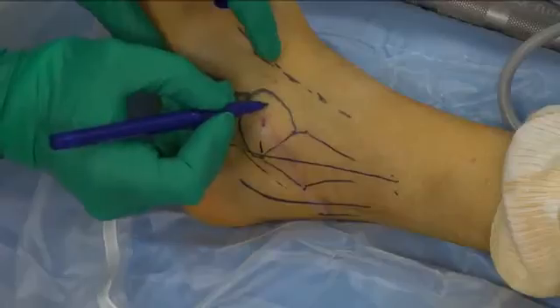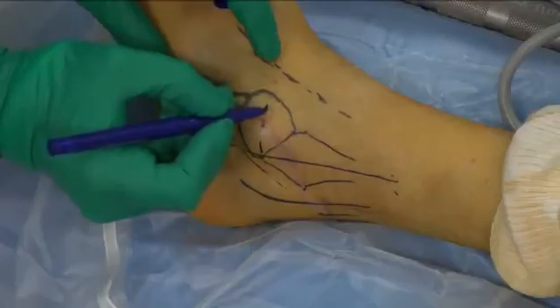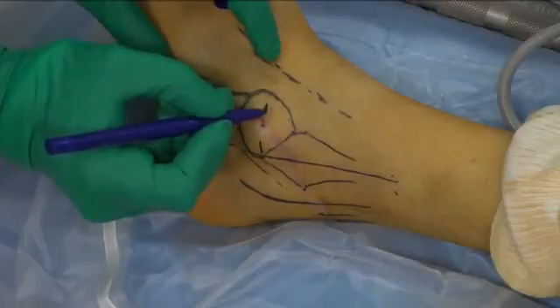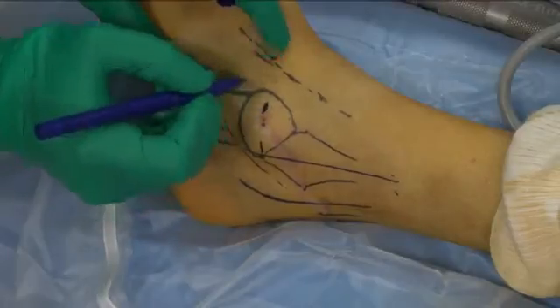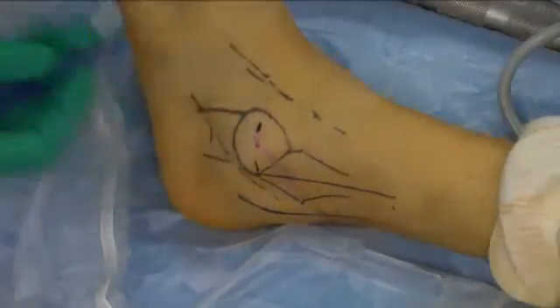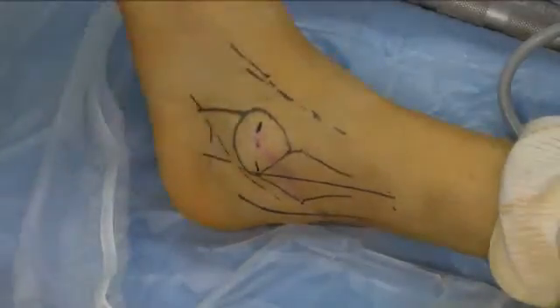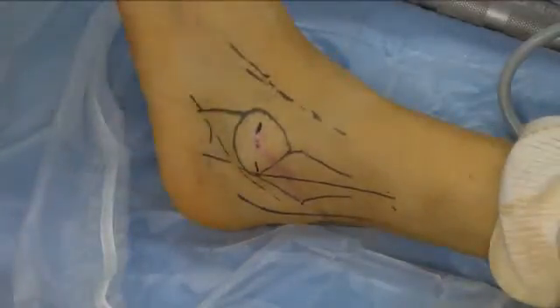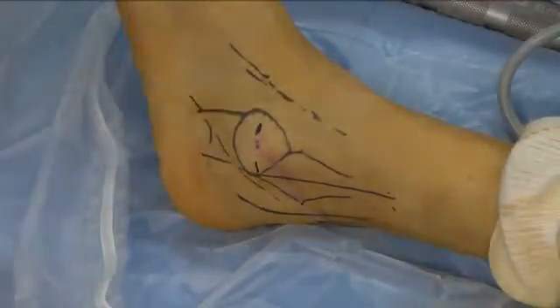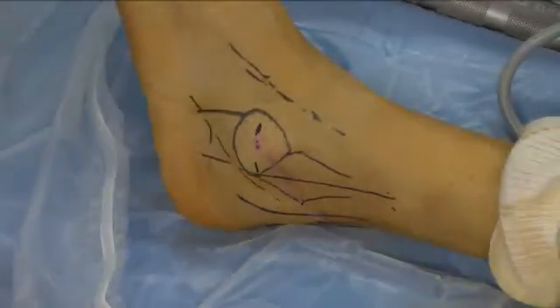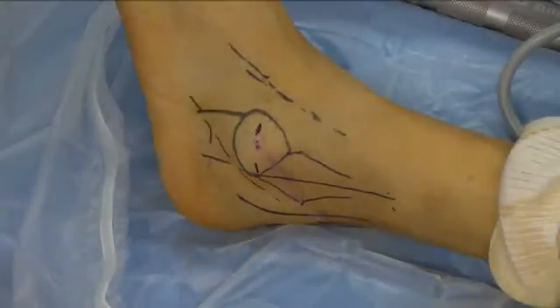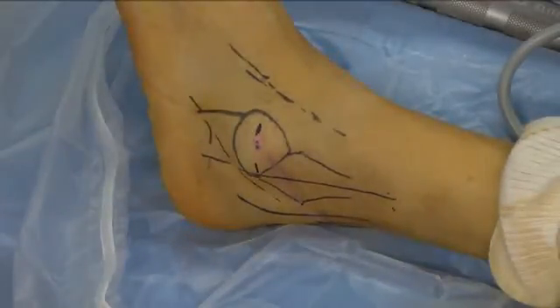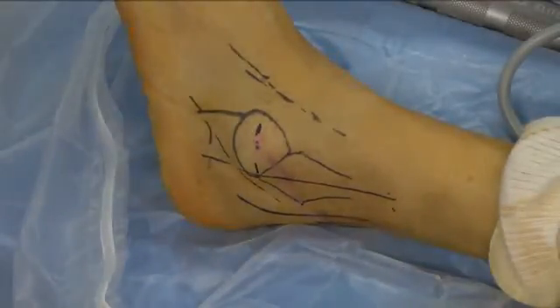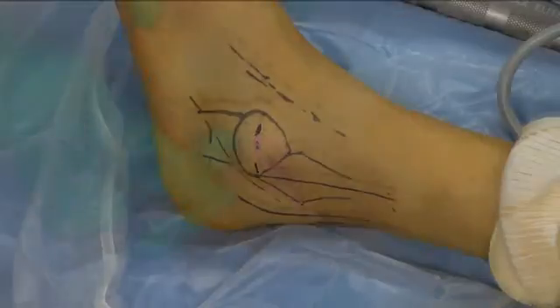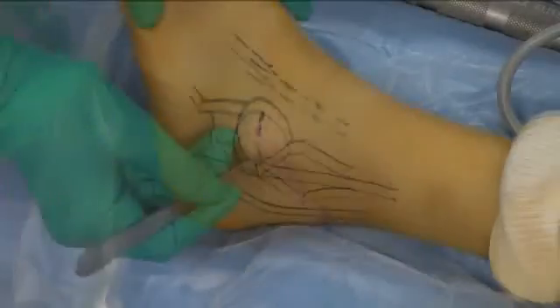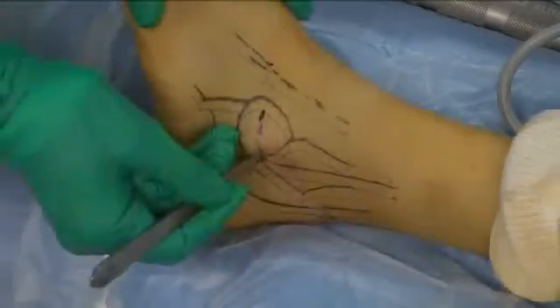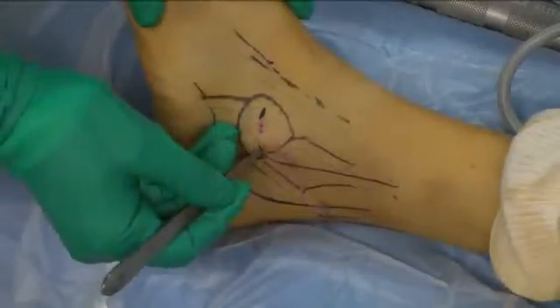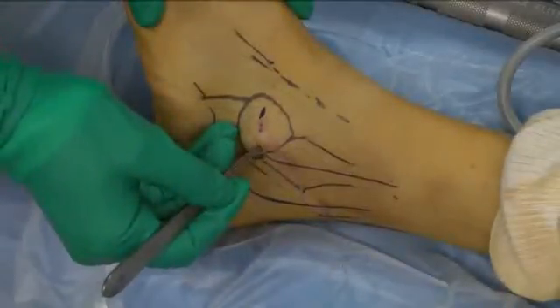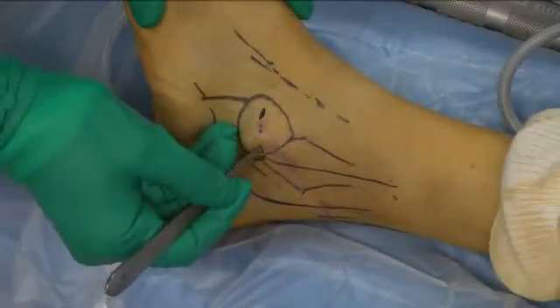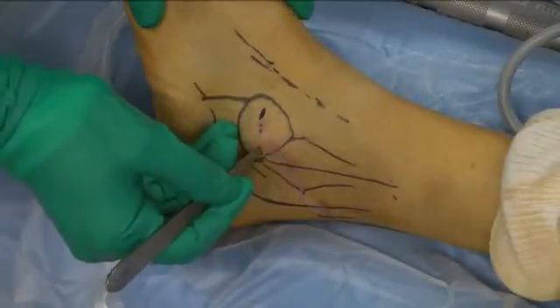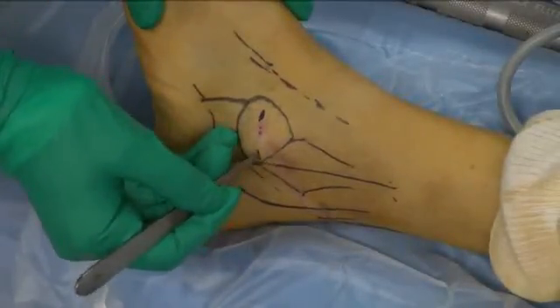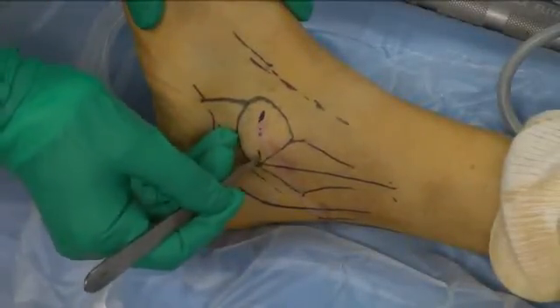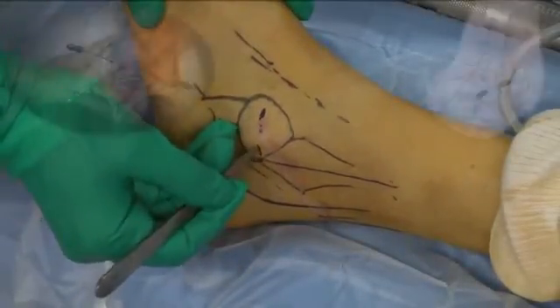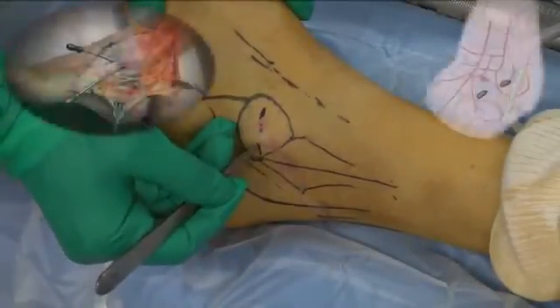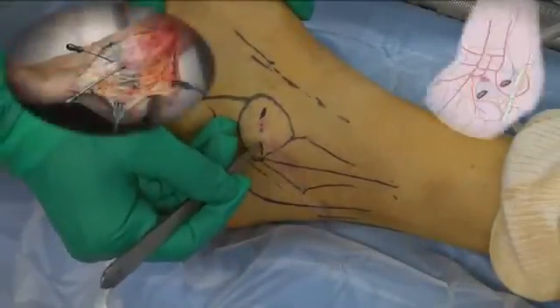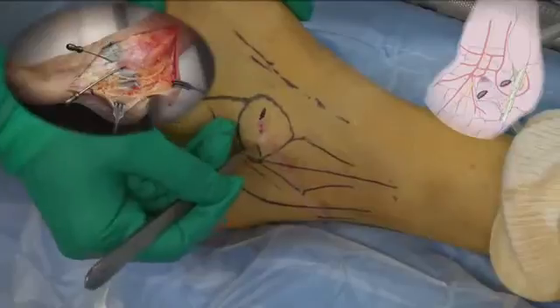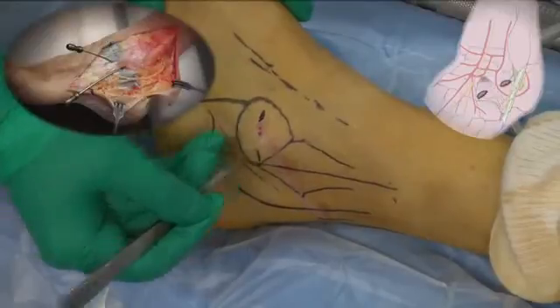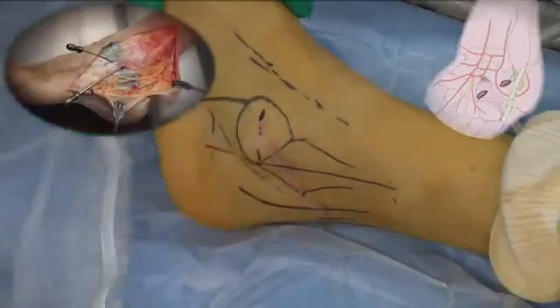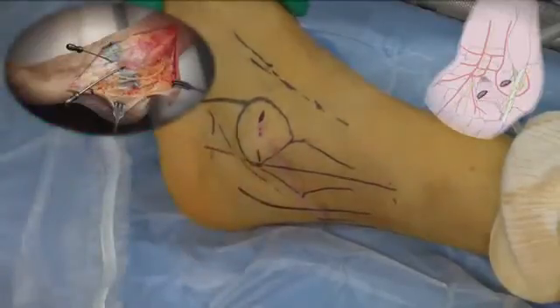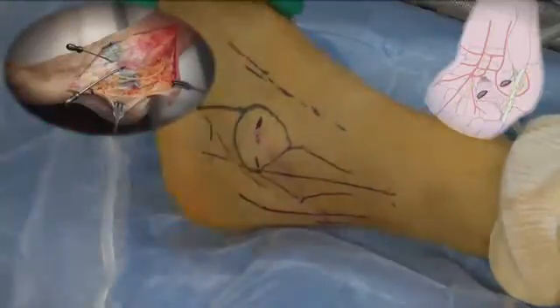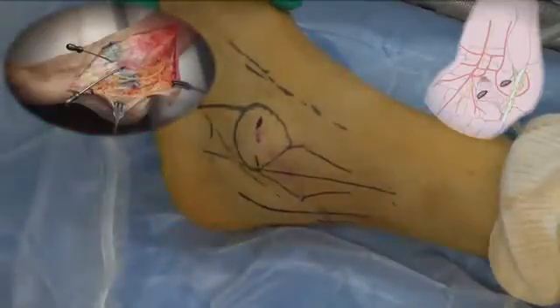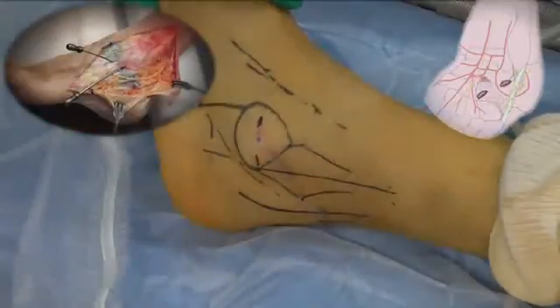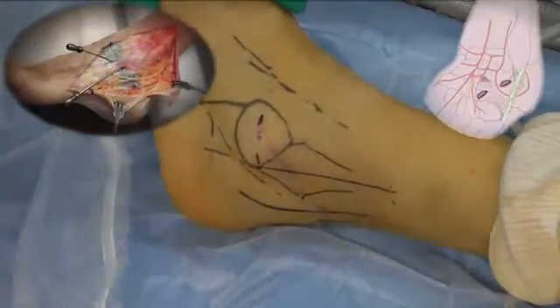The middle portal is just anterior to the tip of the fibula, and the anterior portal is just opposite on this same equator line. The correspondence may be seen here with a cadaver specimen and an artist's view.